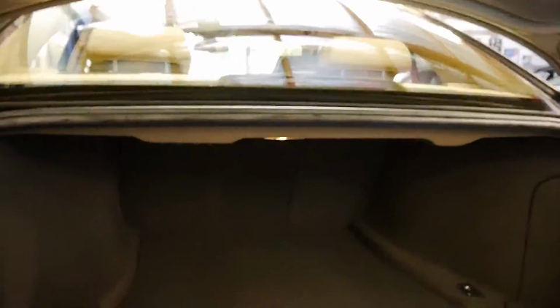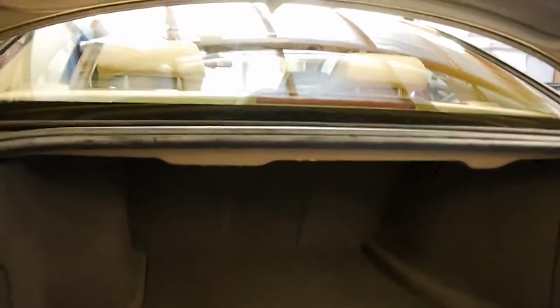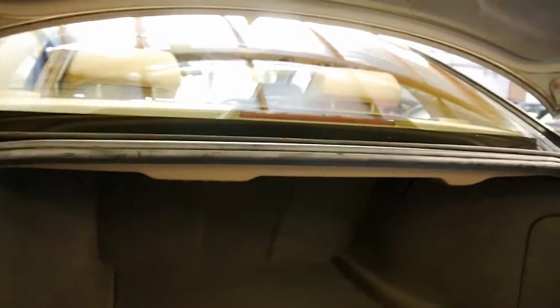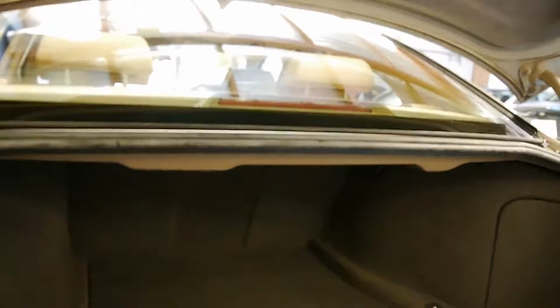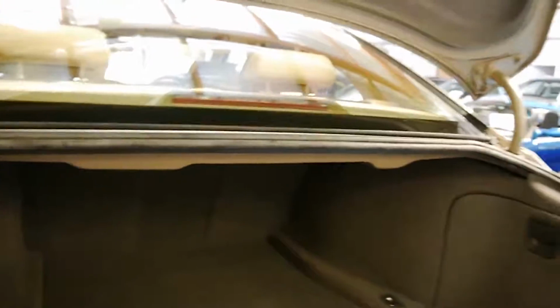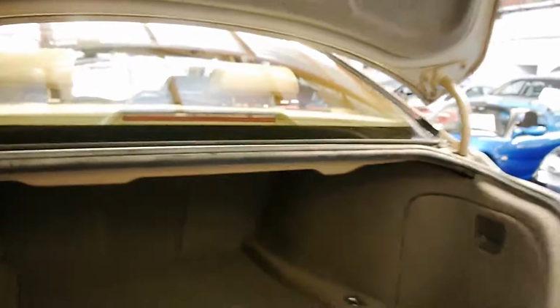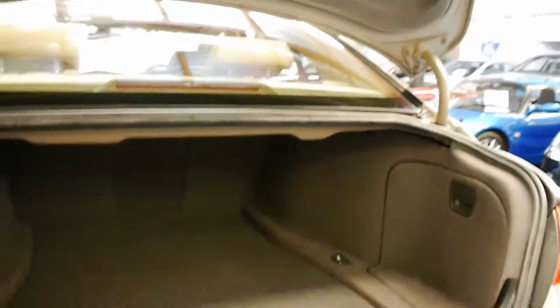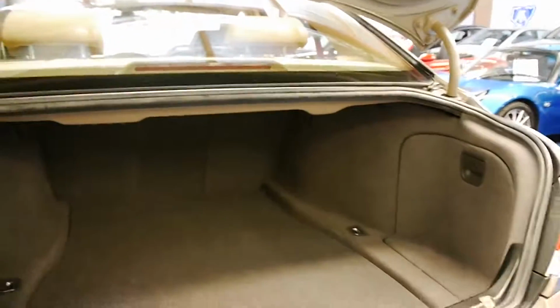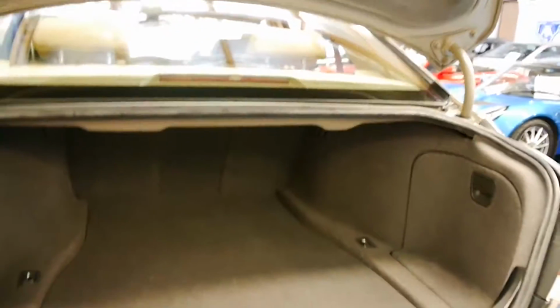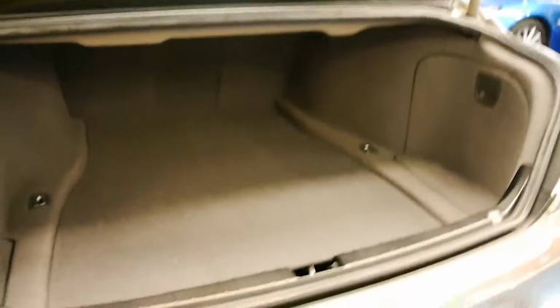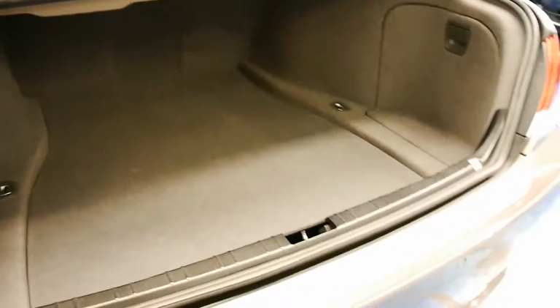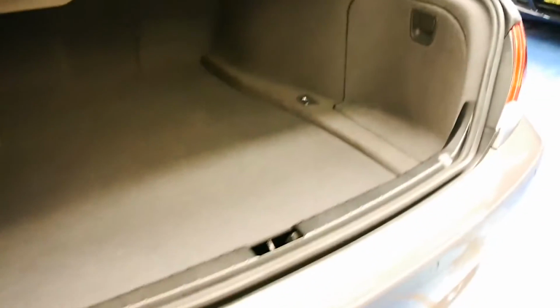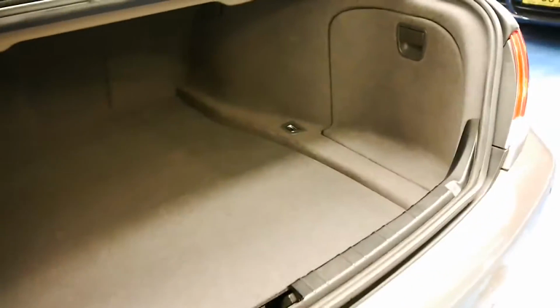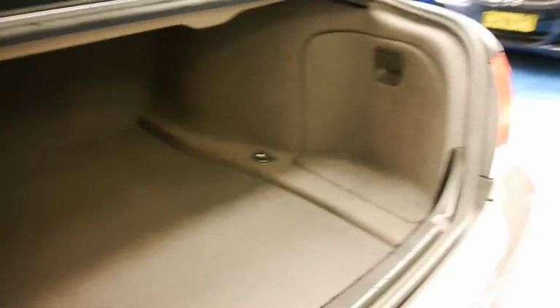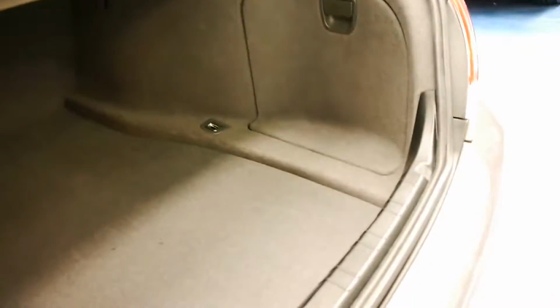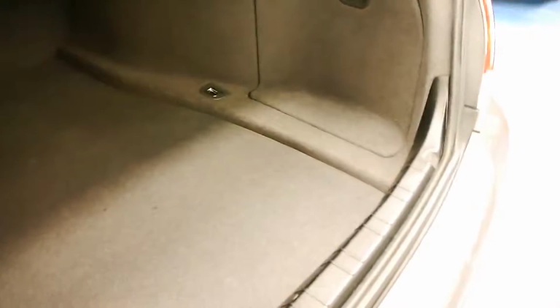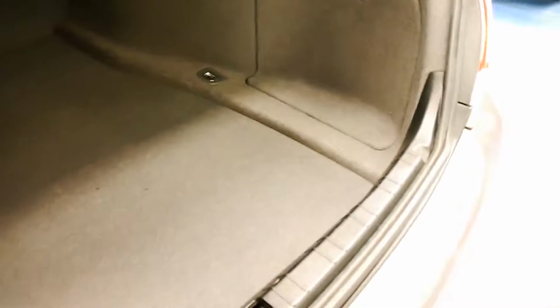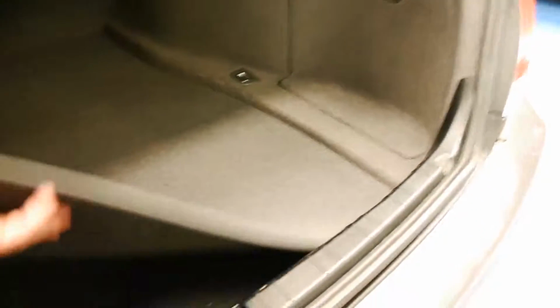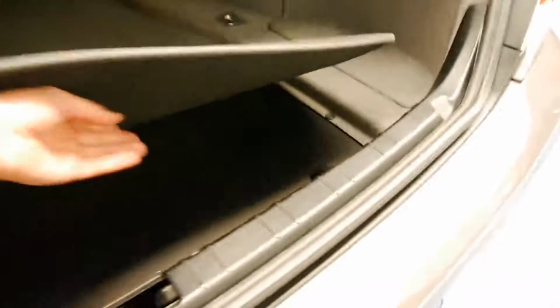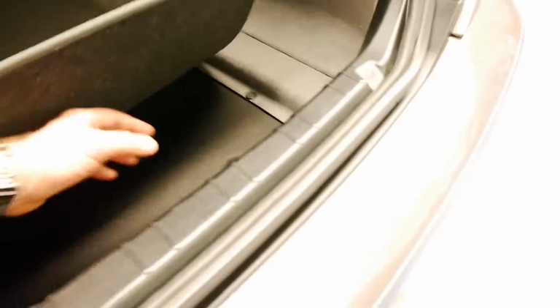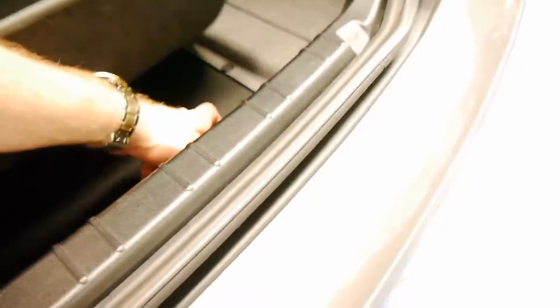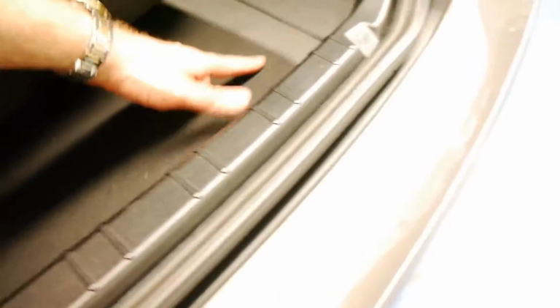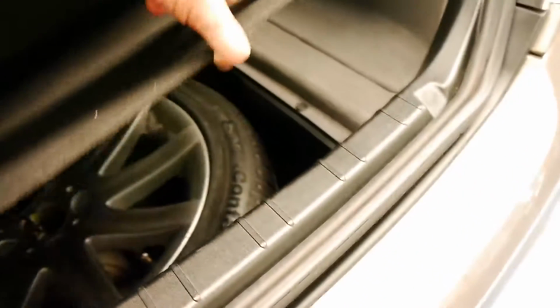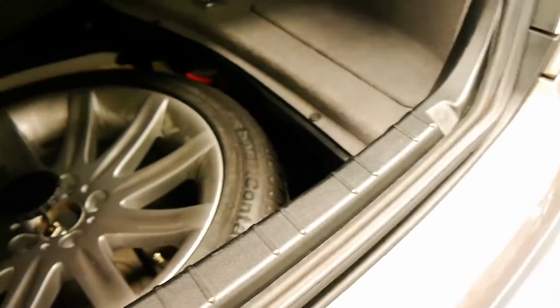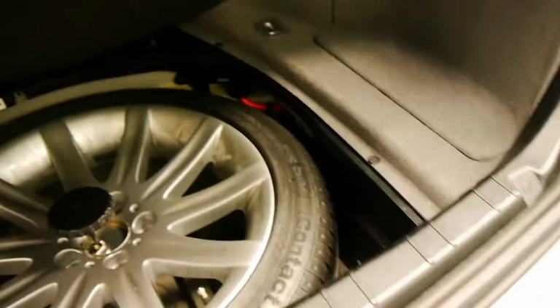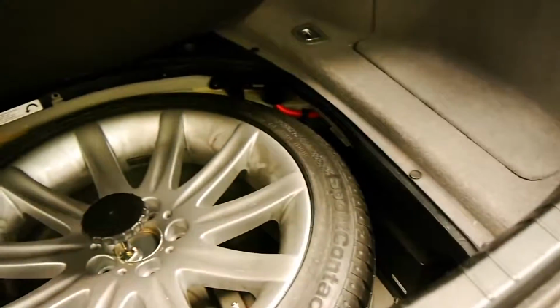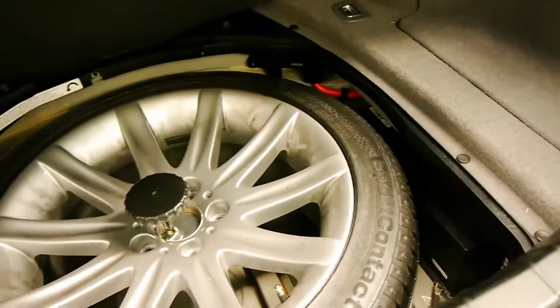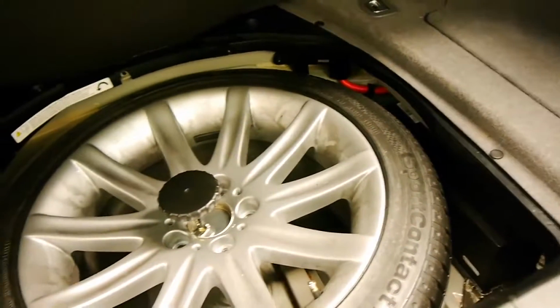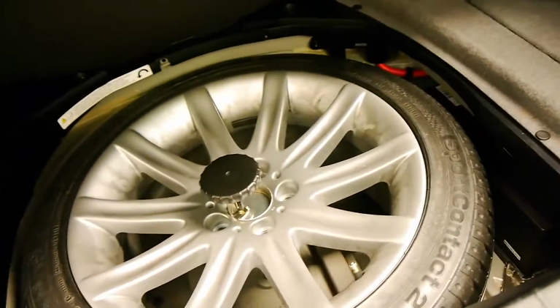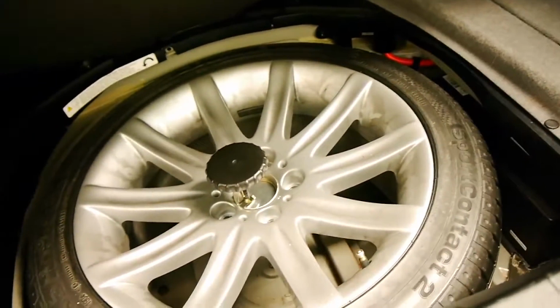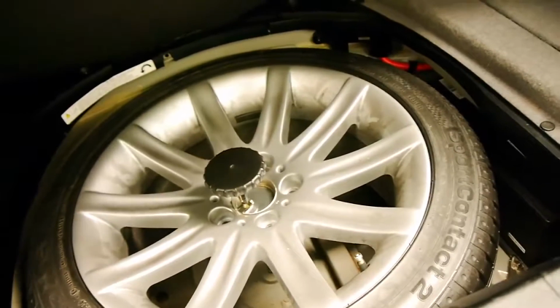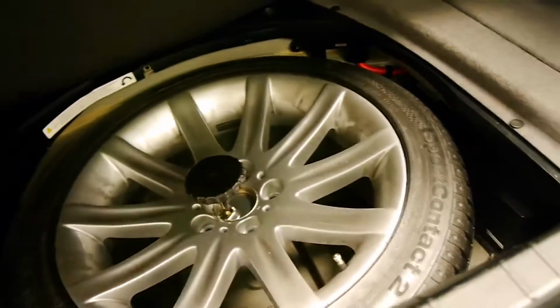It doesn't have an electric boot, however when these 7 Series get to this age, it's generally a good thing. It's nice and clean, doesn't have any sand in it or anything like that. It's a full-size spare.